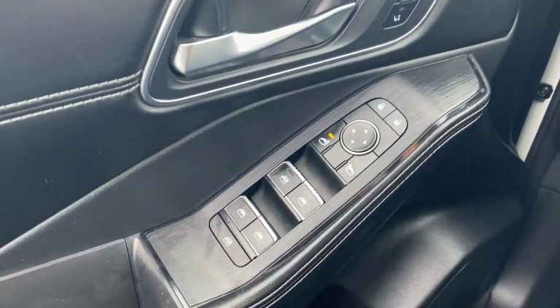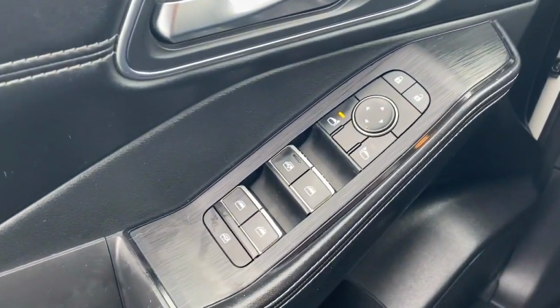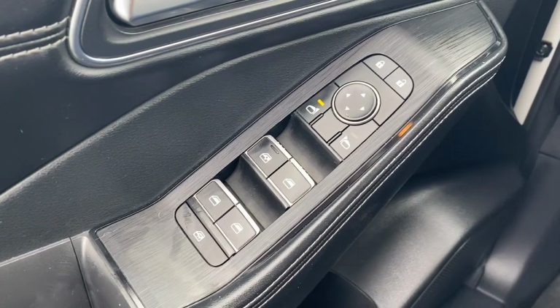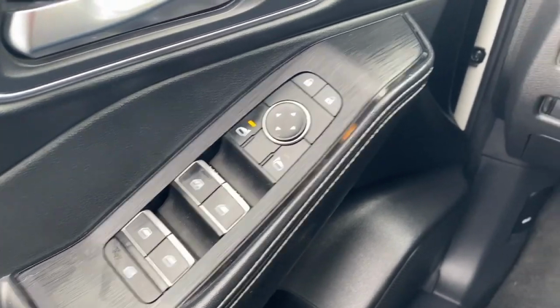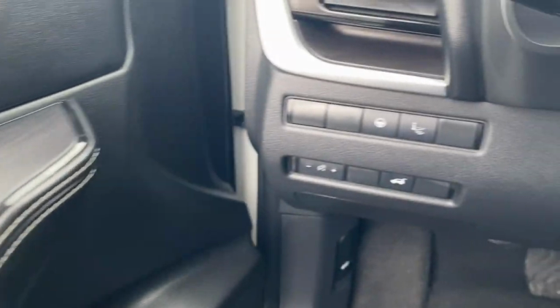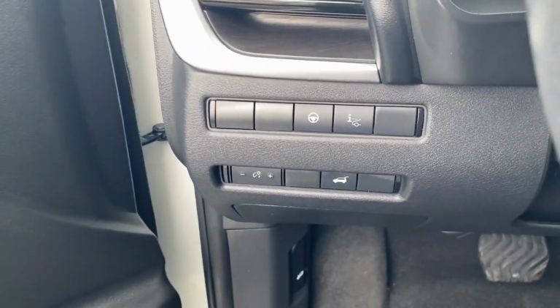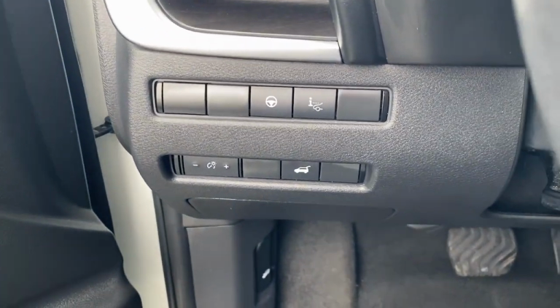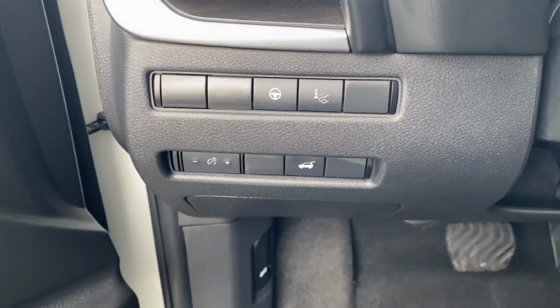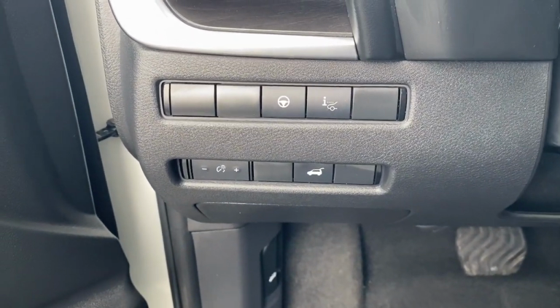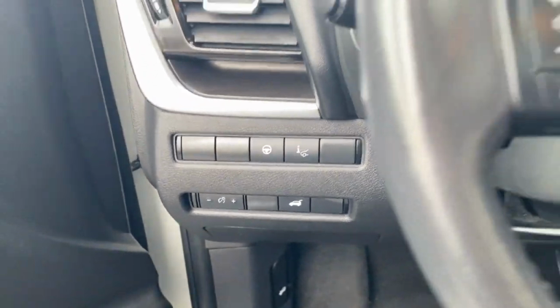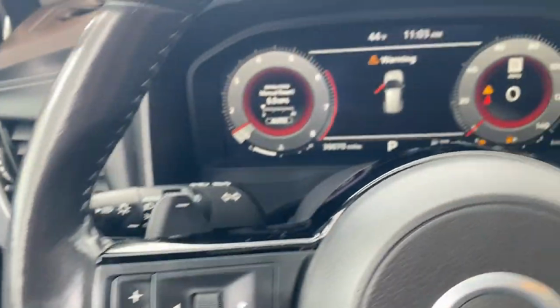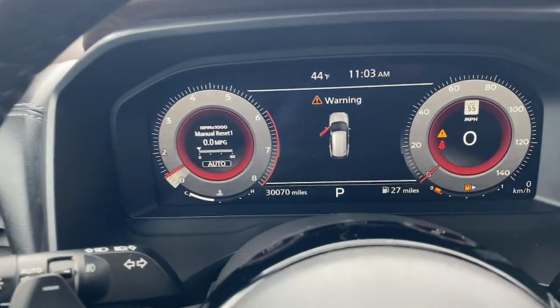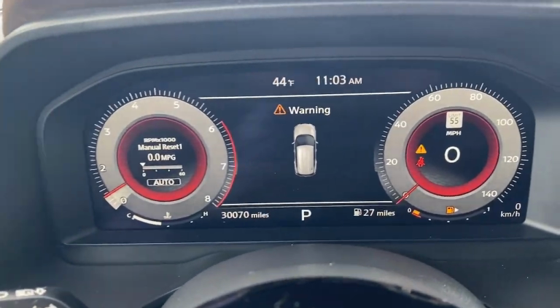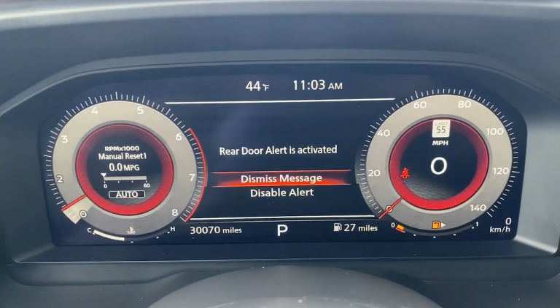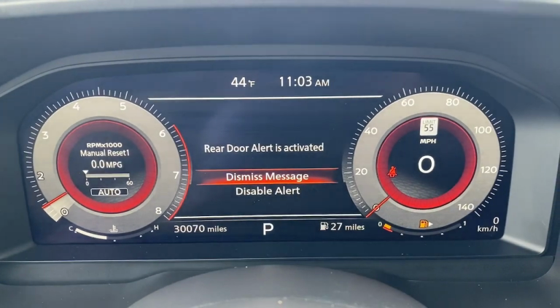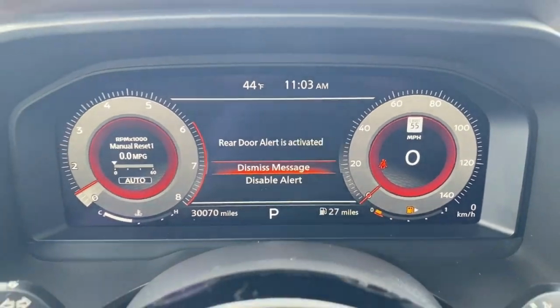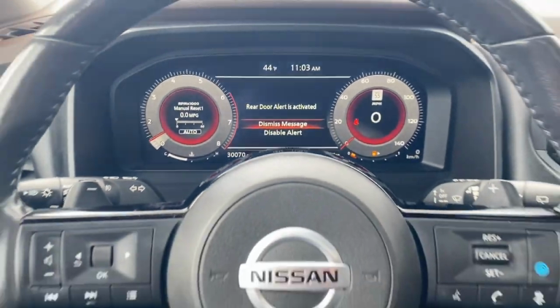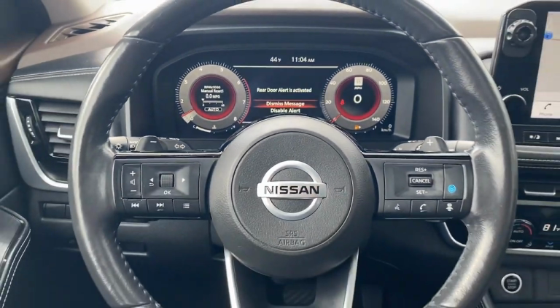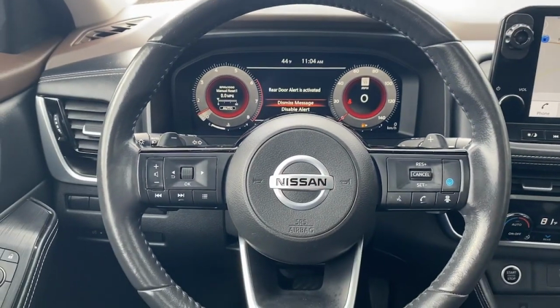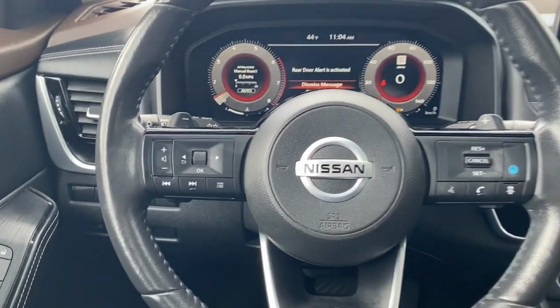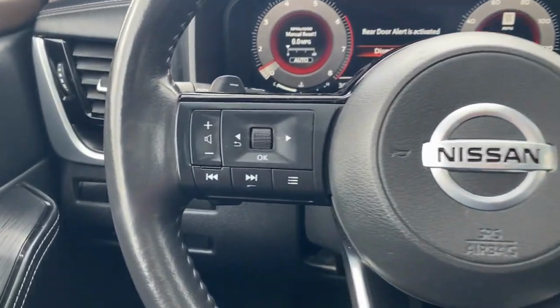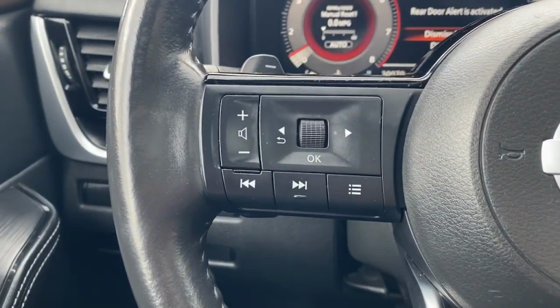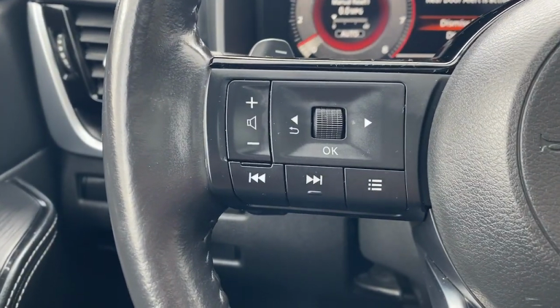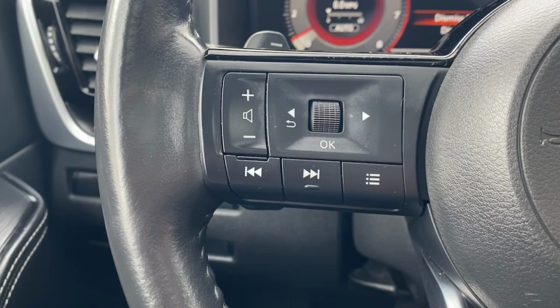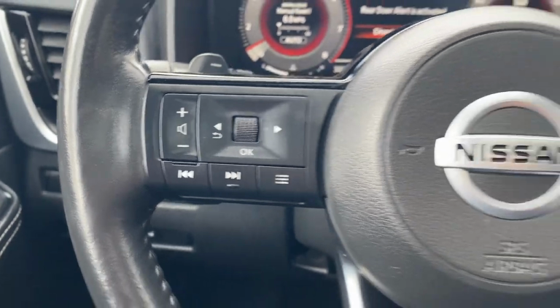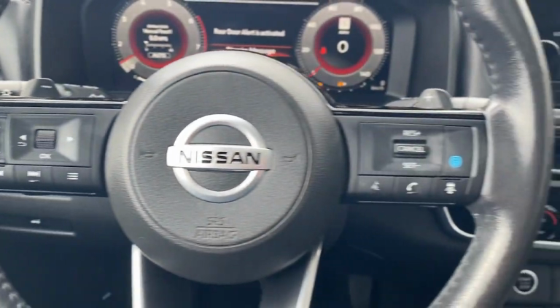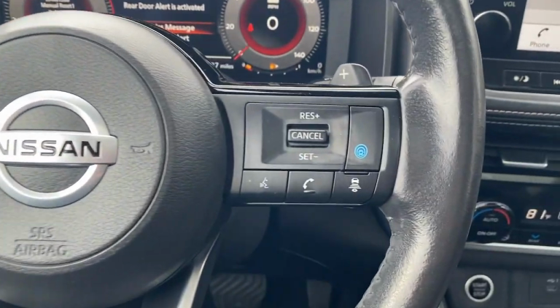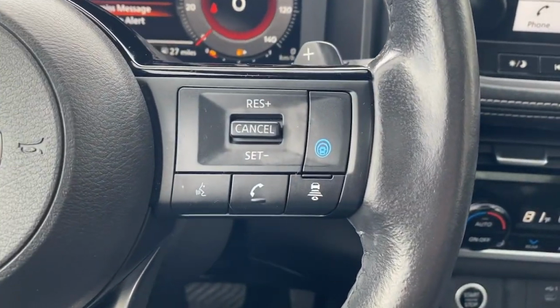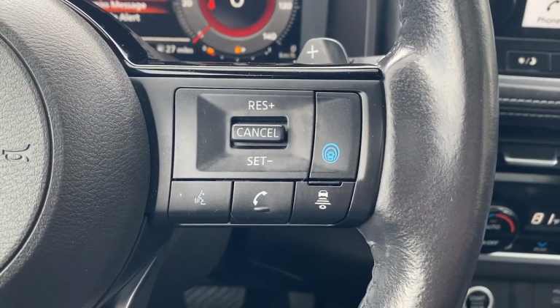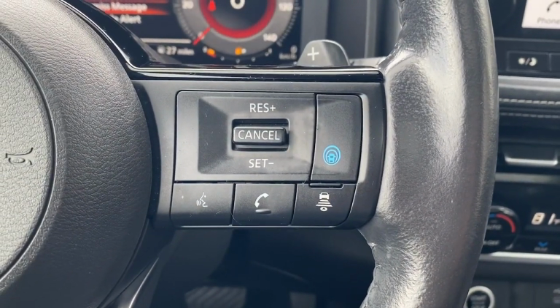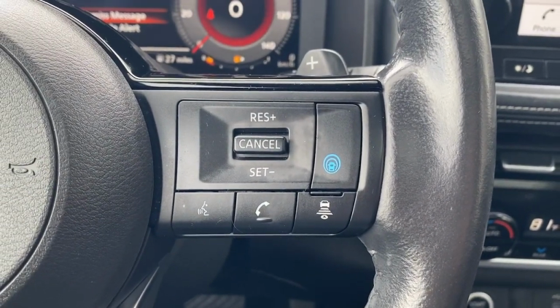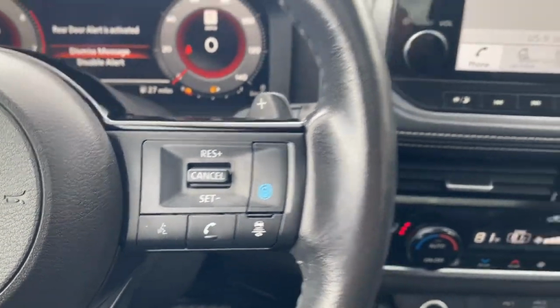Comfortable and capable, this sporty four-door hatchback brings confidence along on every journey. The following are some of this vehicle's highlighted options: heated steering wheel, head-up display, Apple CarPlay and/or Android Auto, panoramic roof.